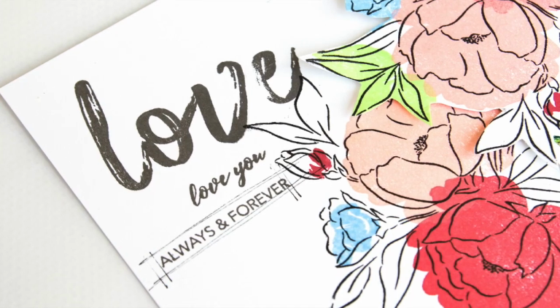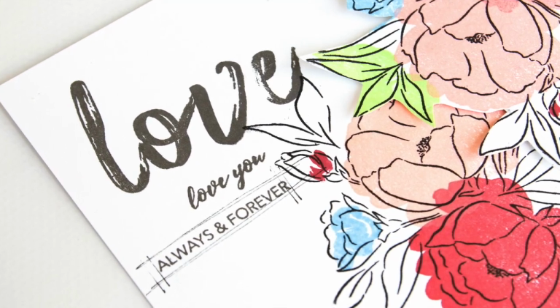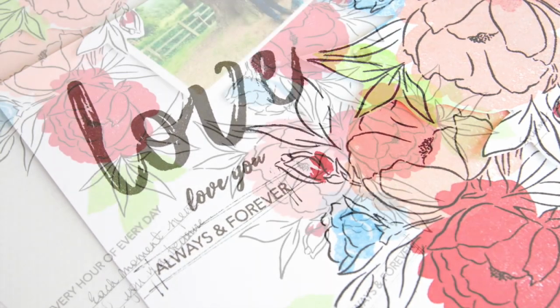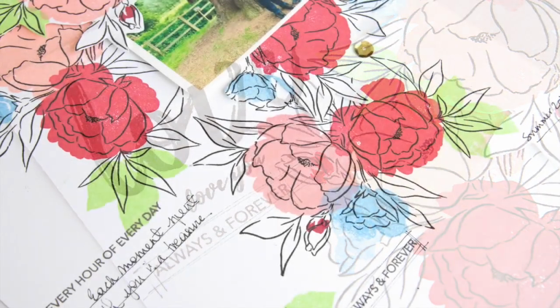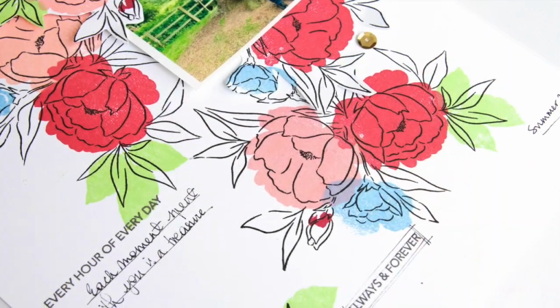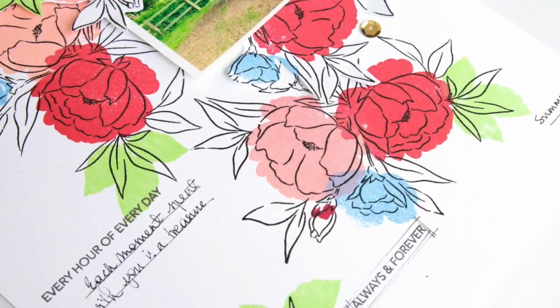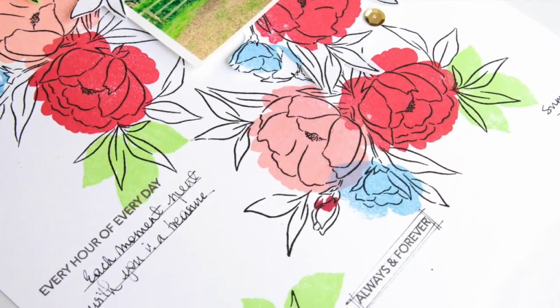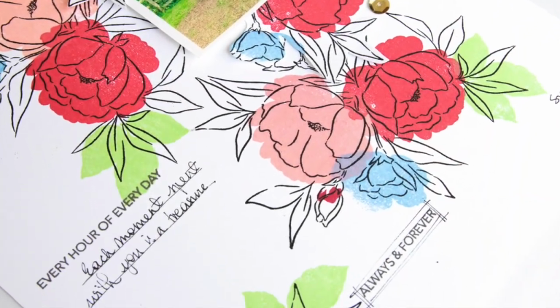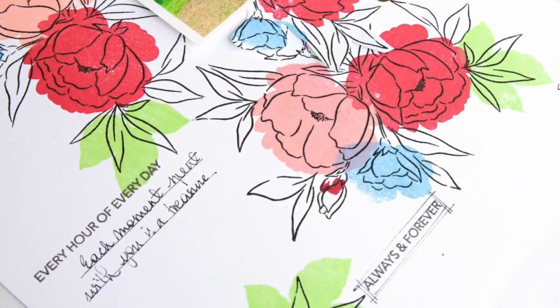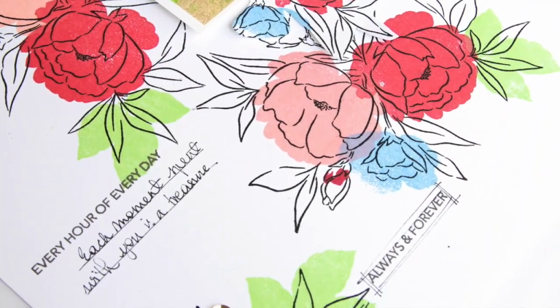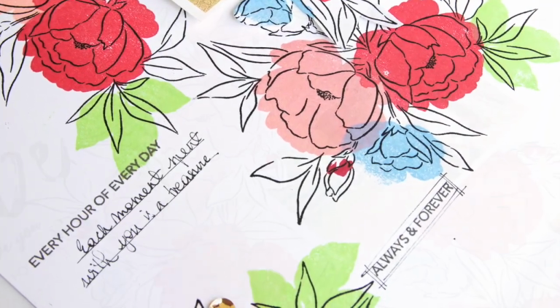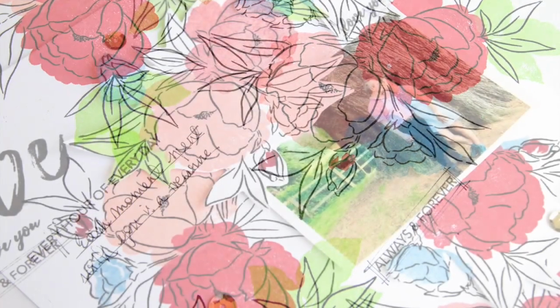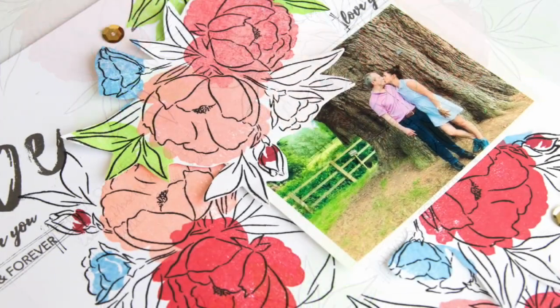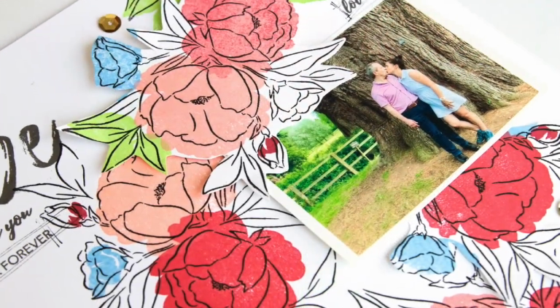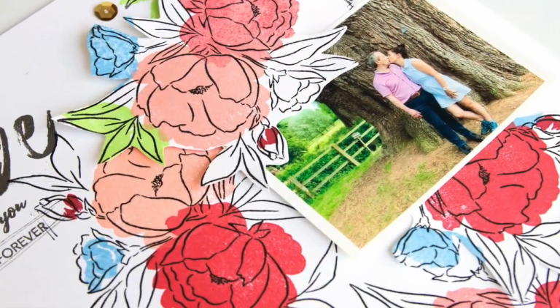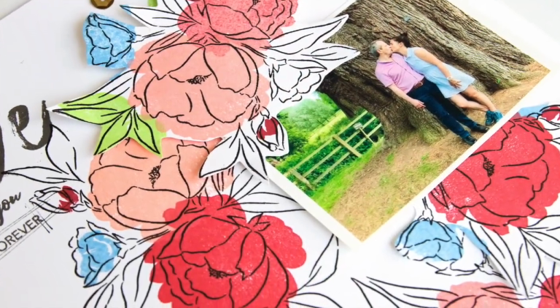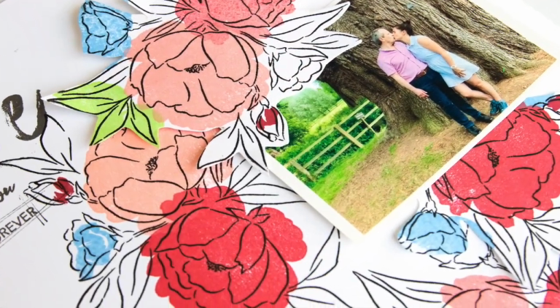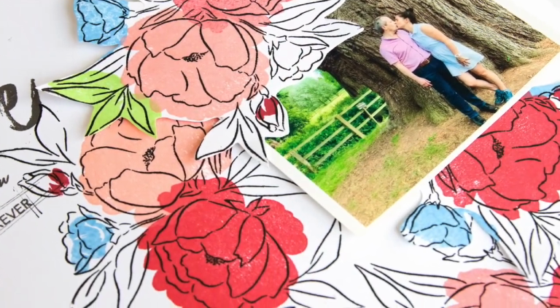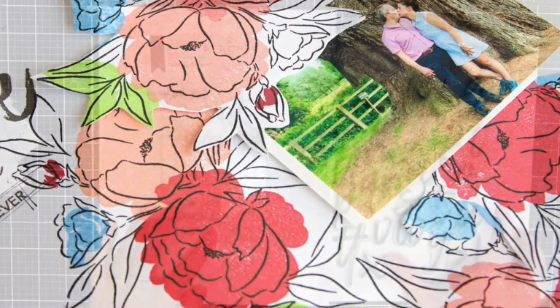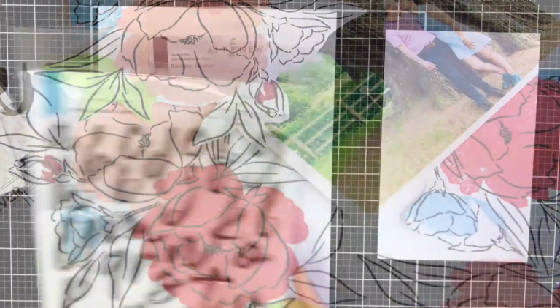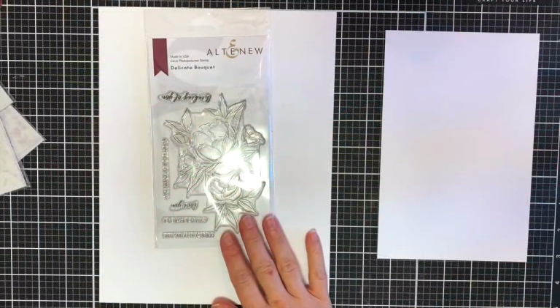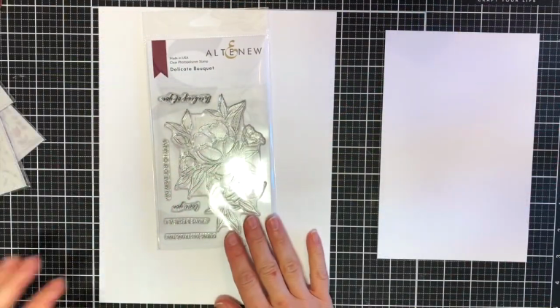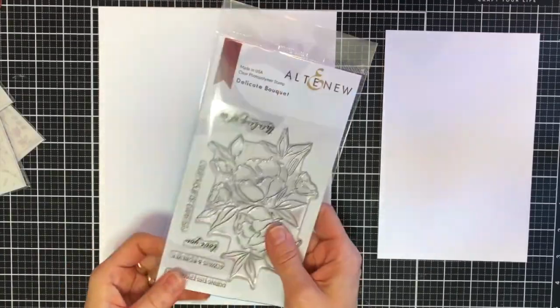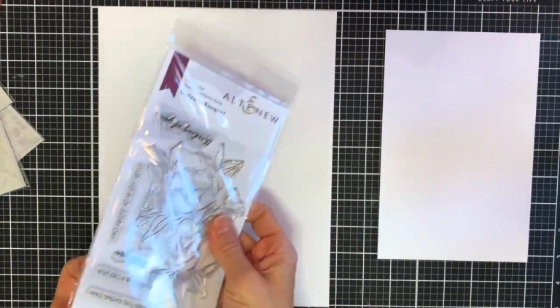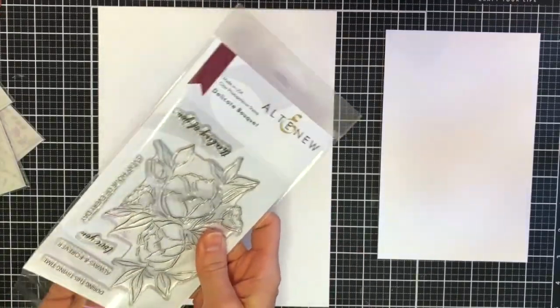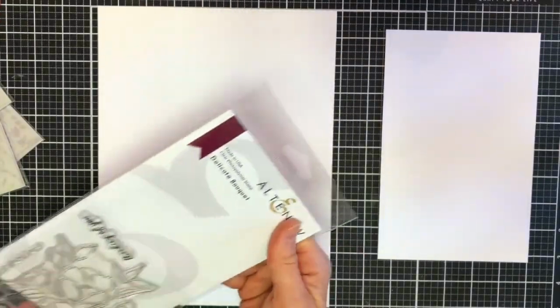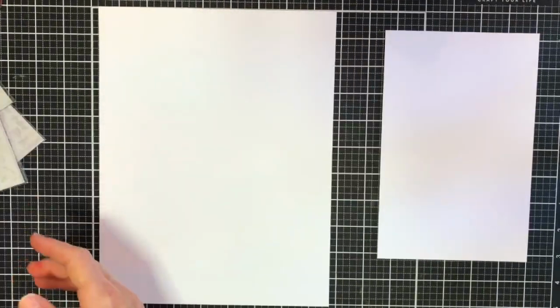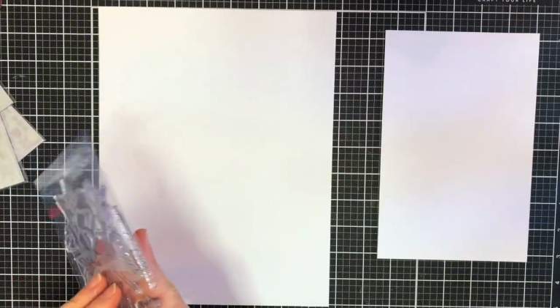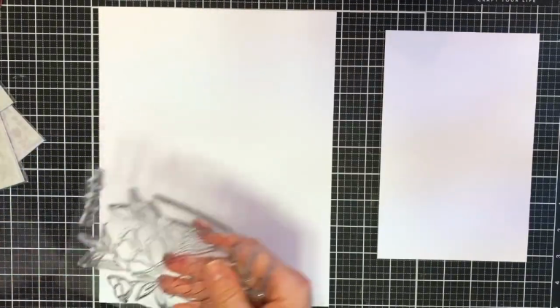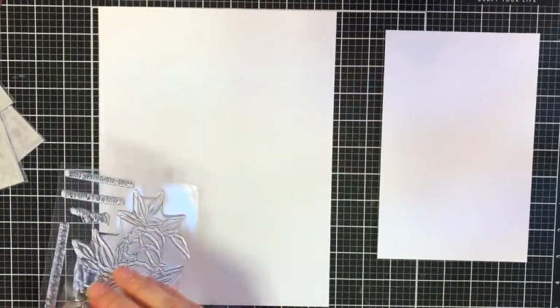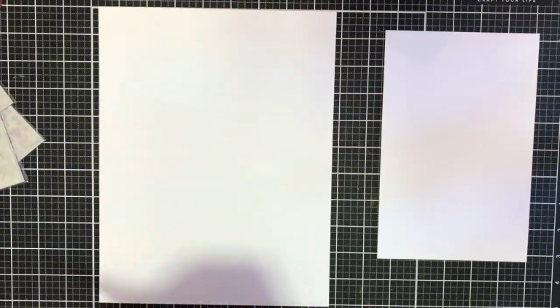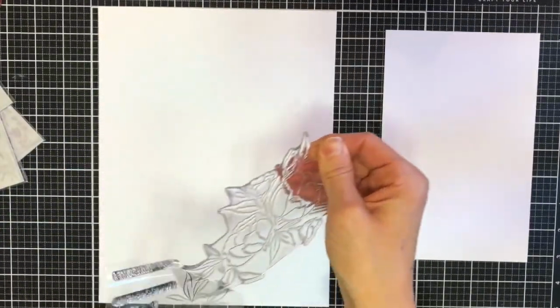Hello there everyone, this is Lilith and welcome back to another one of my videos for Altenew. Today I'll be sharing a layout I created with the Delicate Bloom Stamp Set and the Mega Brush Alpha Stamp Set, which are from our latest May release.